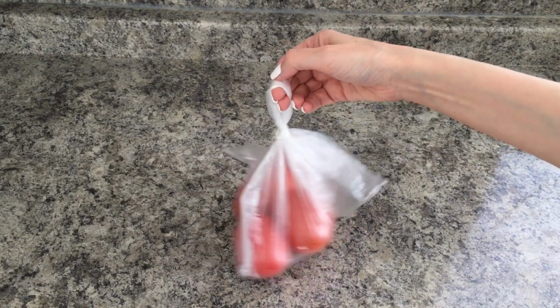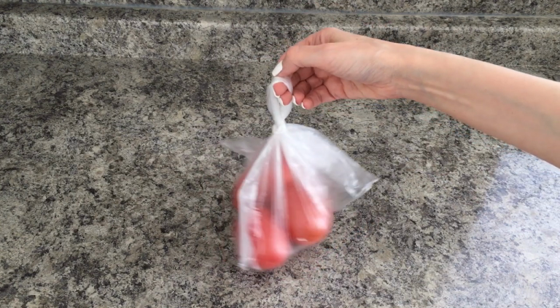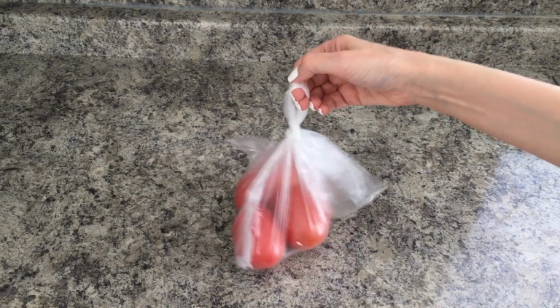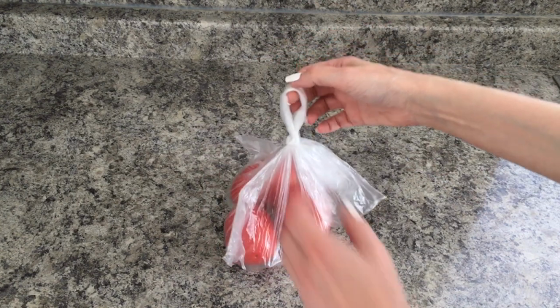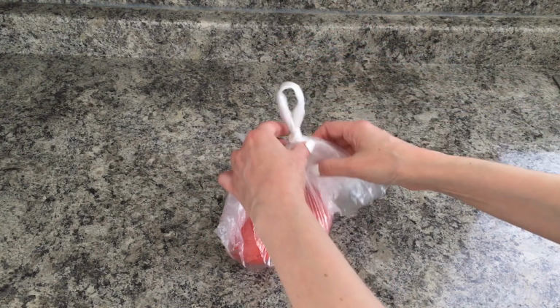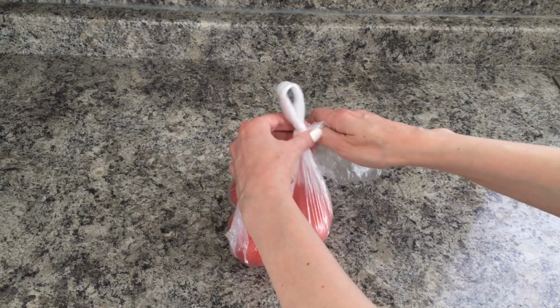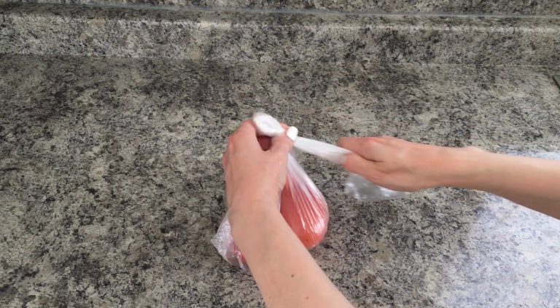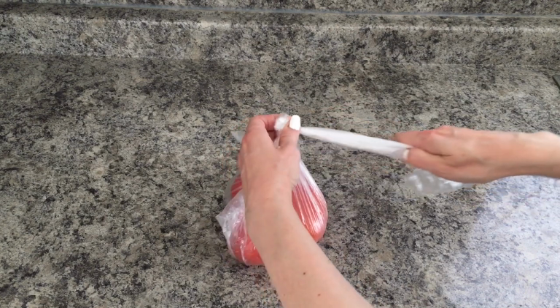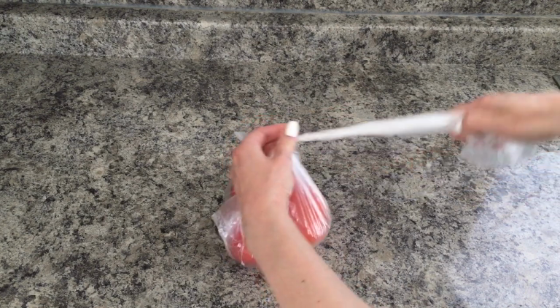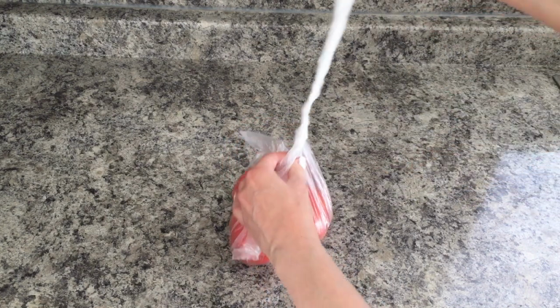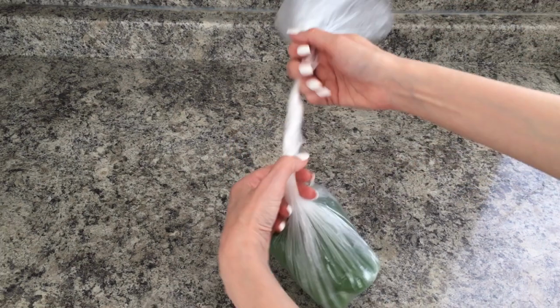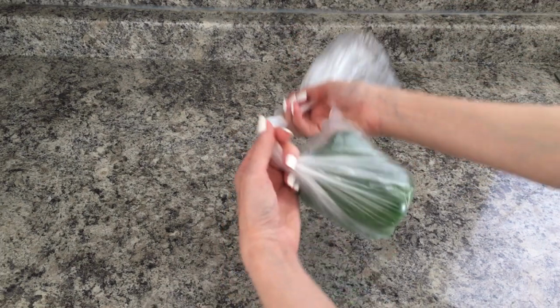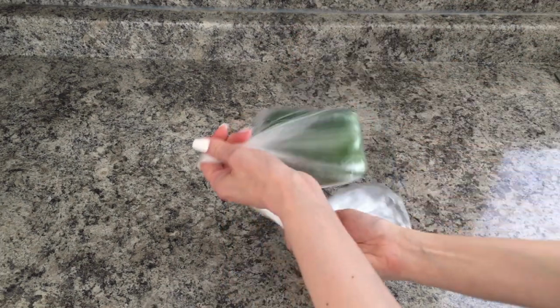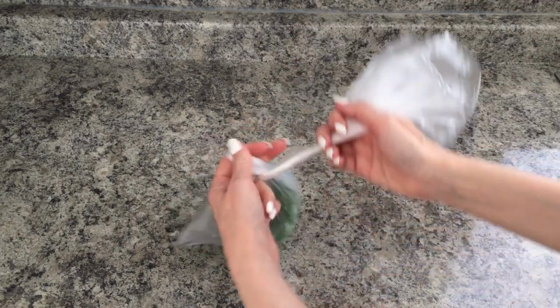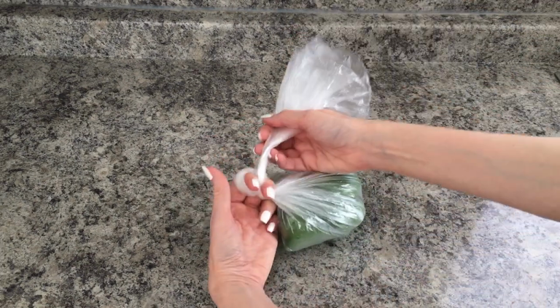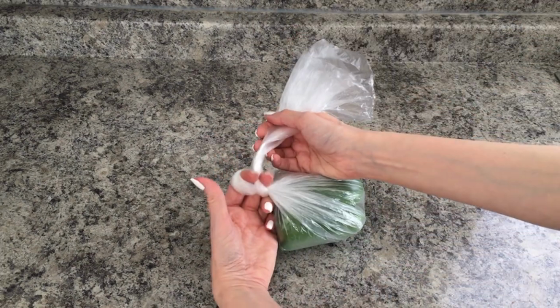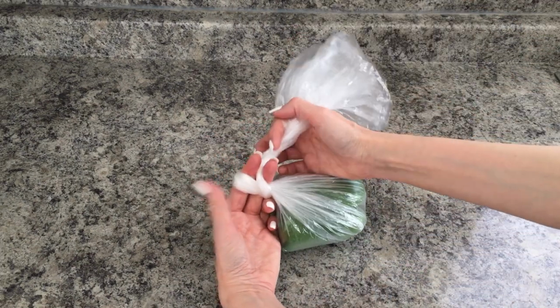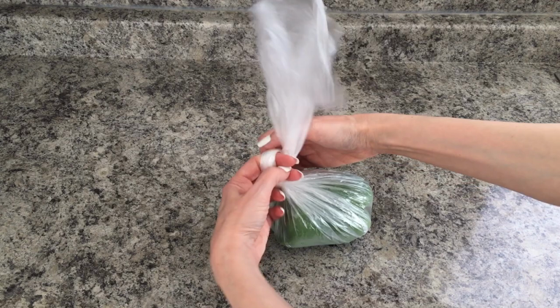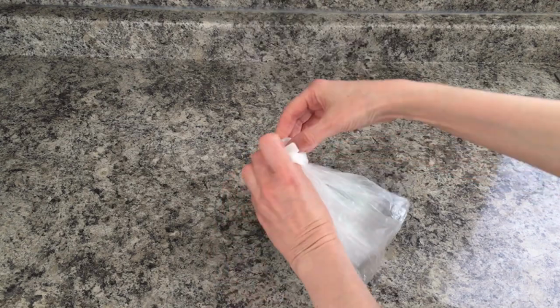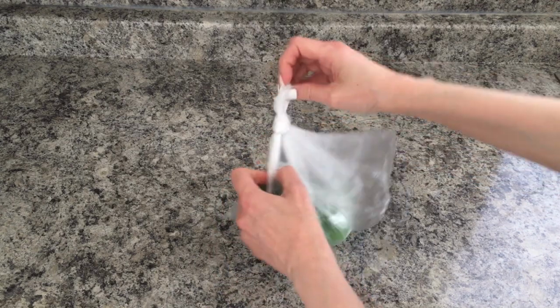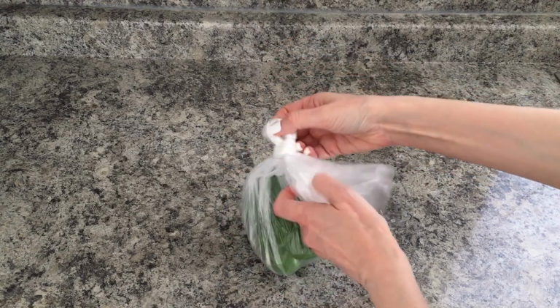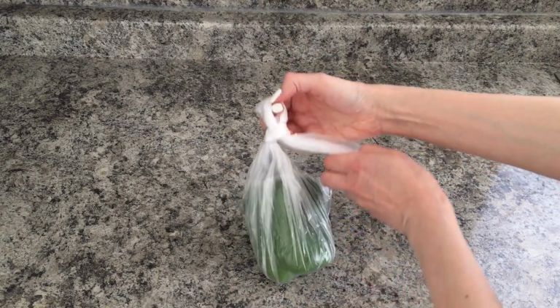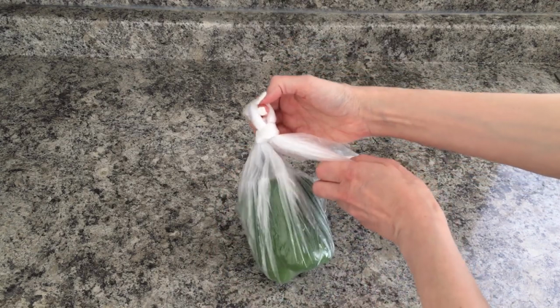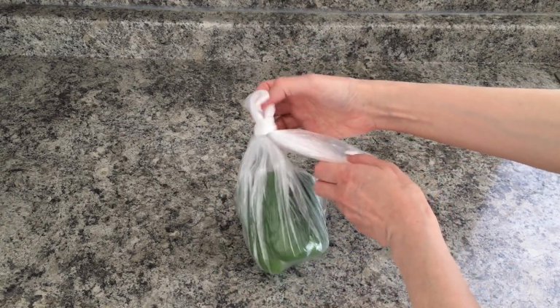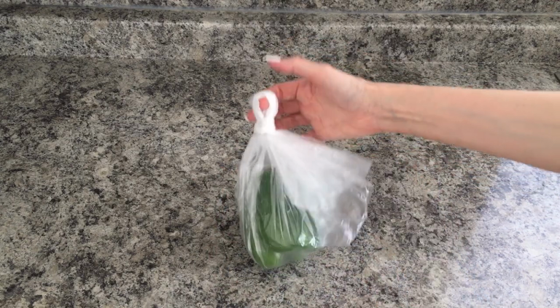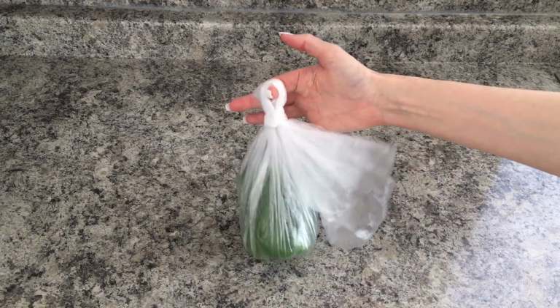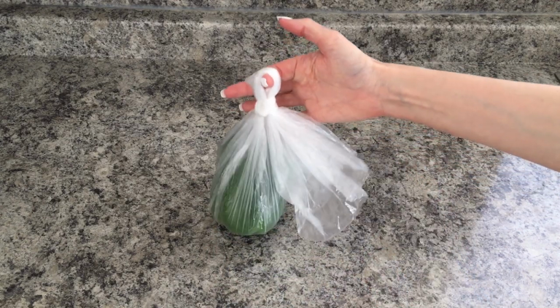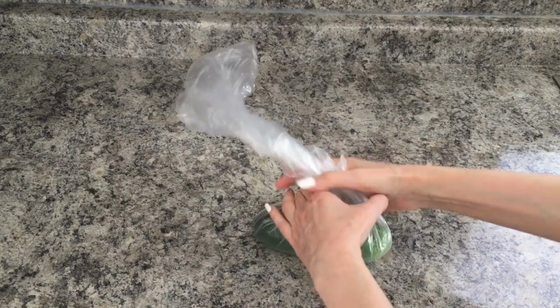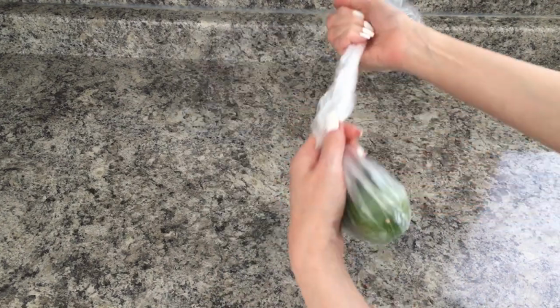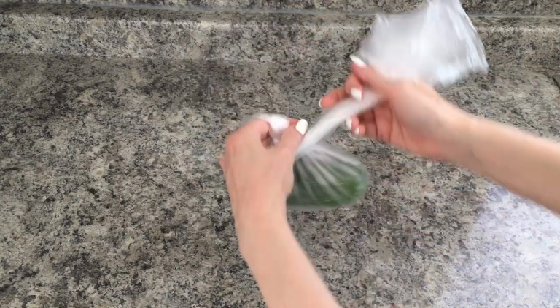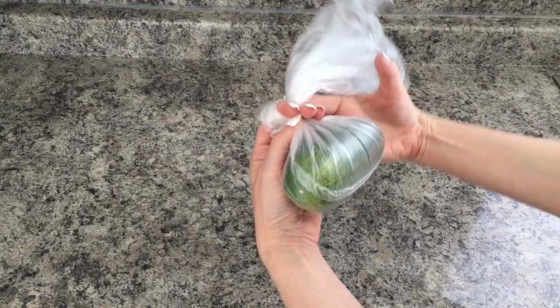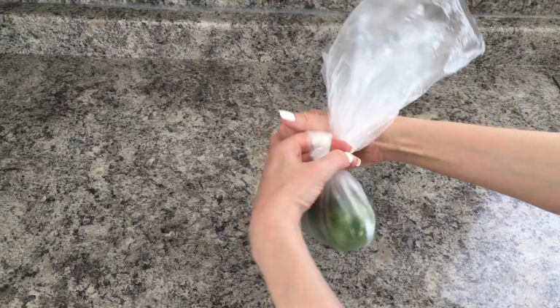So when you want to open the bag, you just have to pull it towards you, and that loop is going to help you open your bag easily so that you don't have to break it. It's actually handy because you can carry all your bags through that loop, if that makes sense.